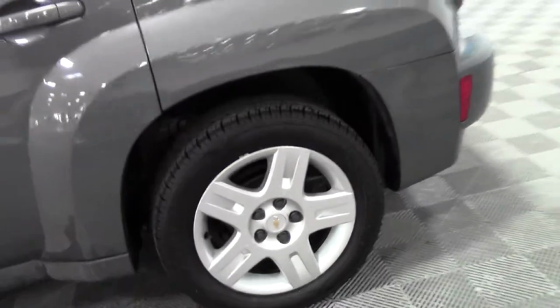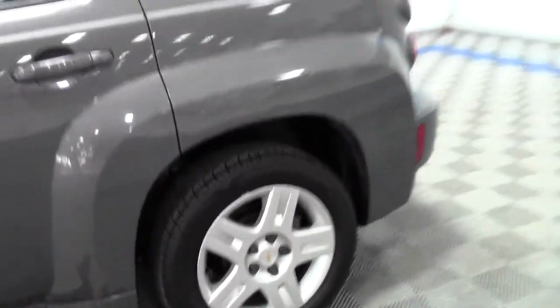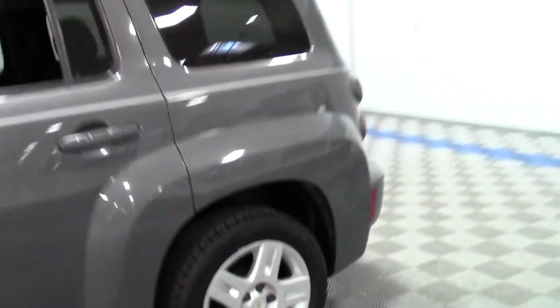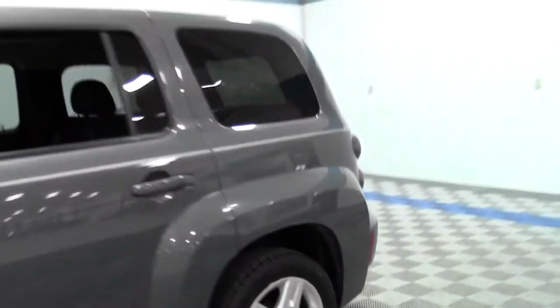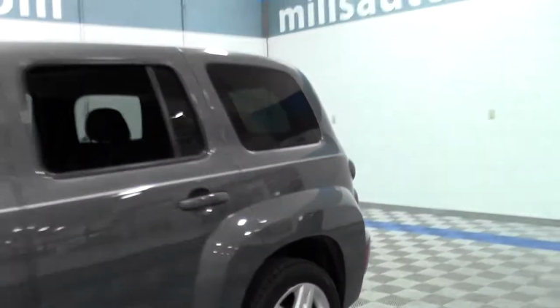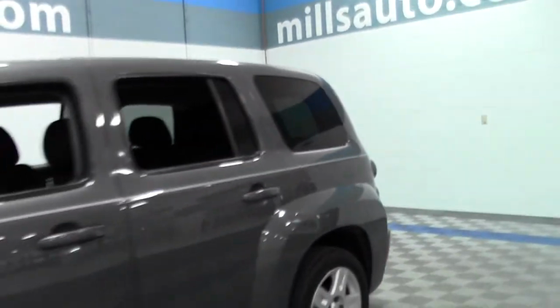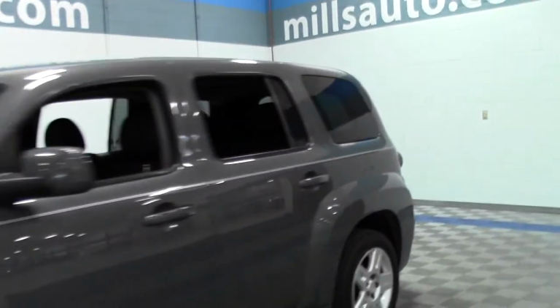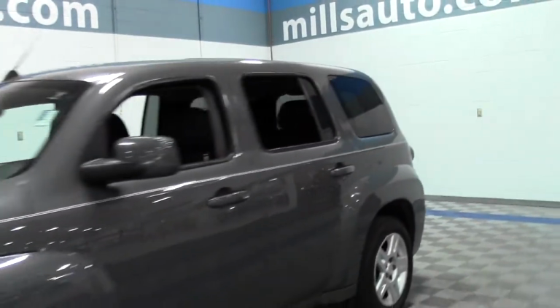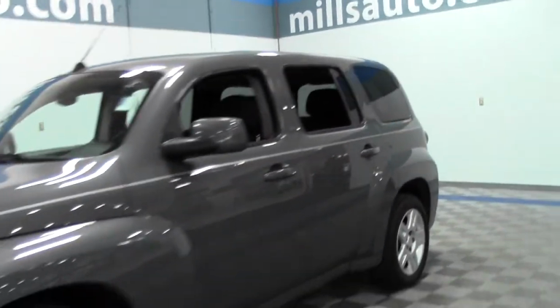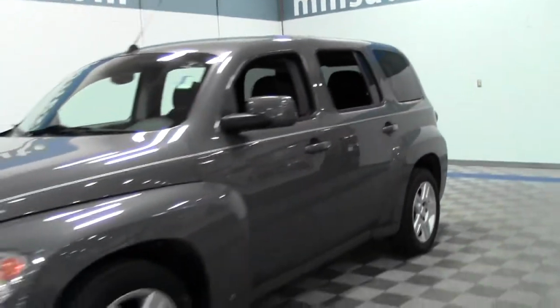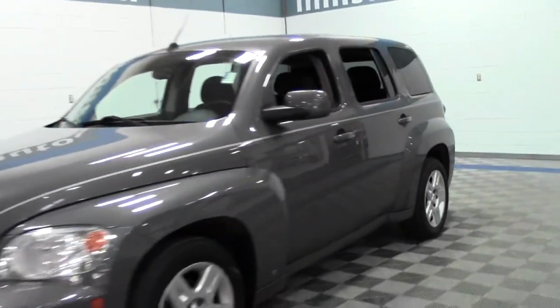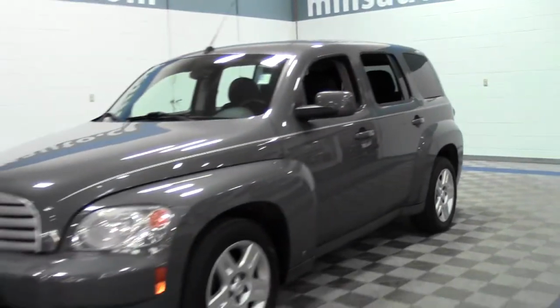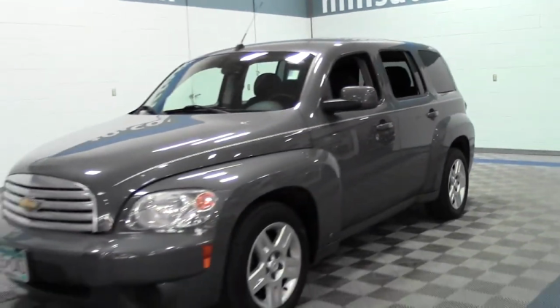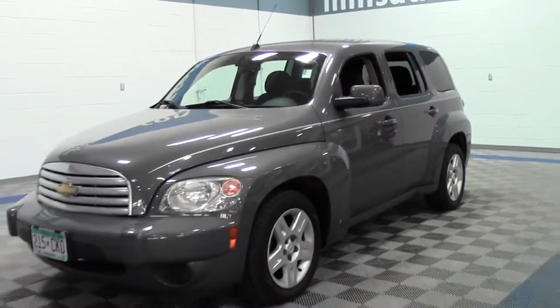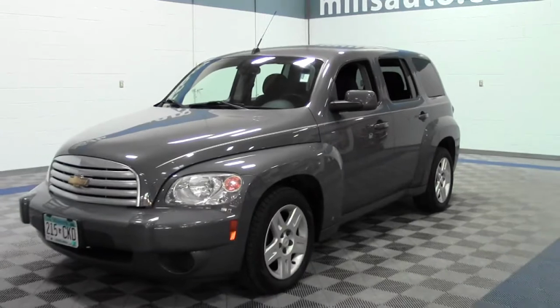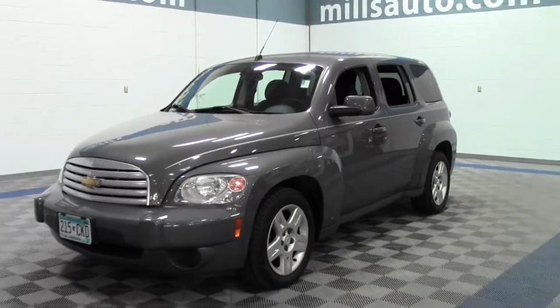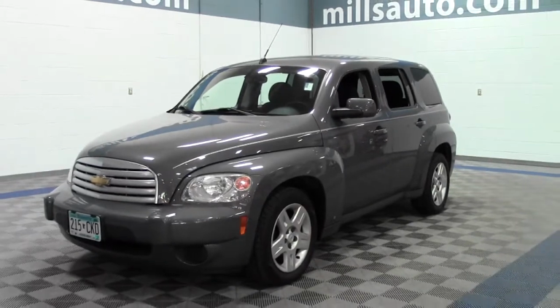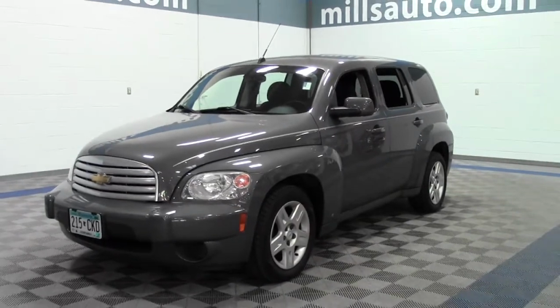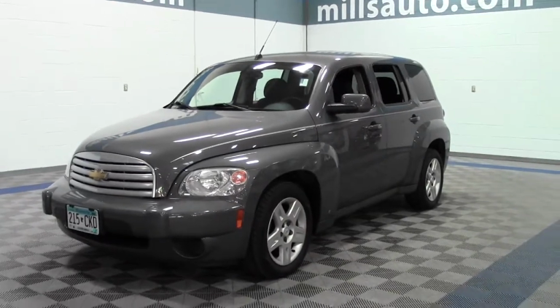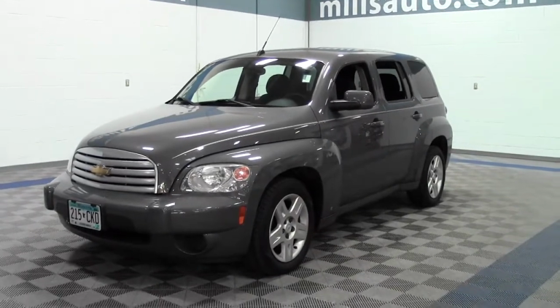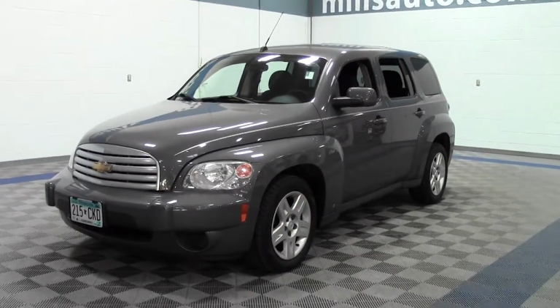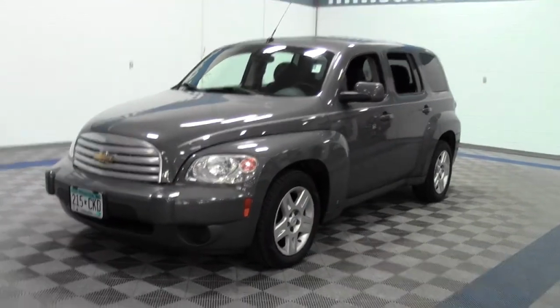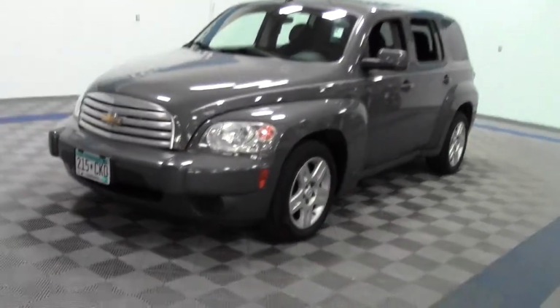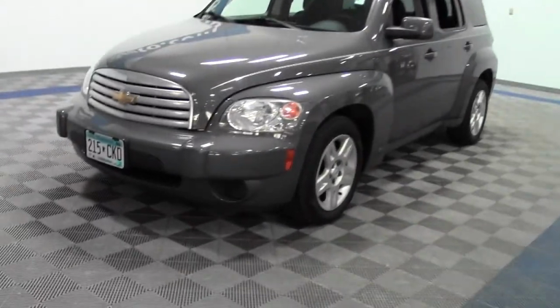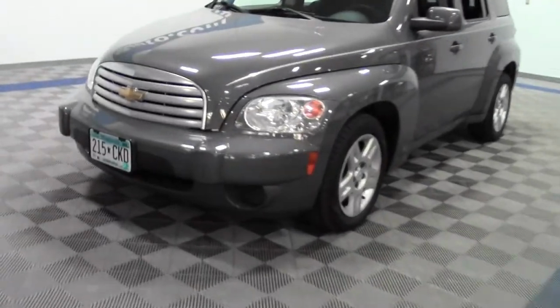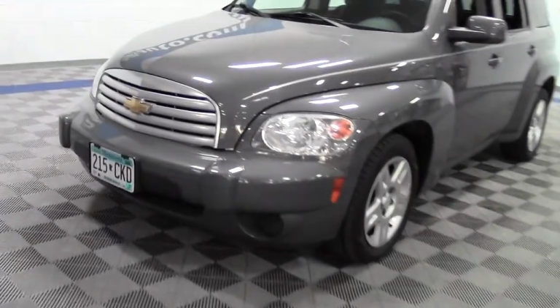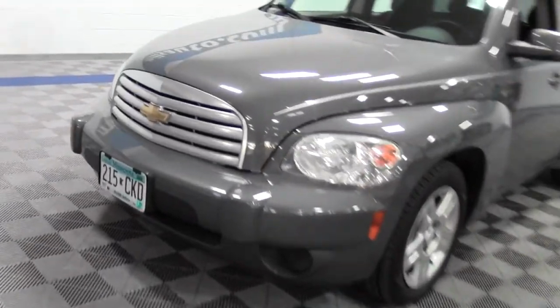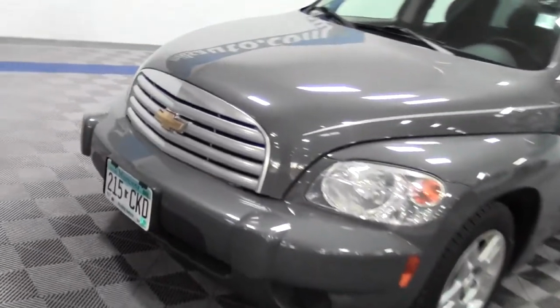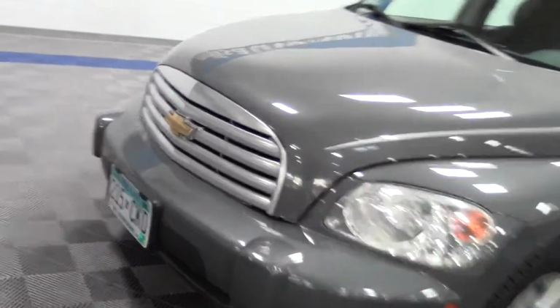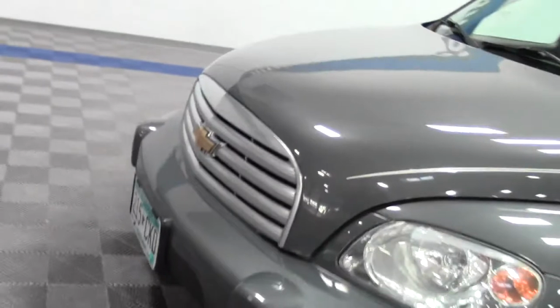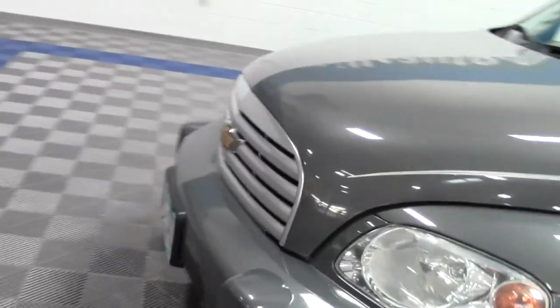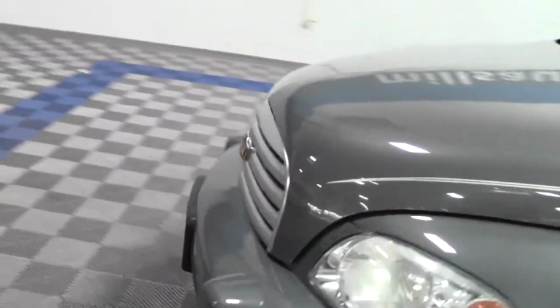If you have any questions, feel free to call us at 866-455-7638. Let's take a look inside.